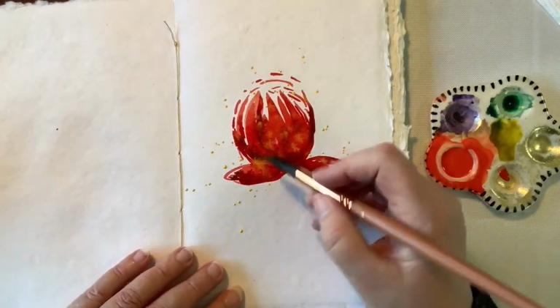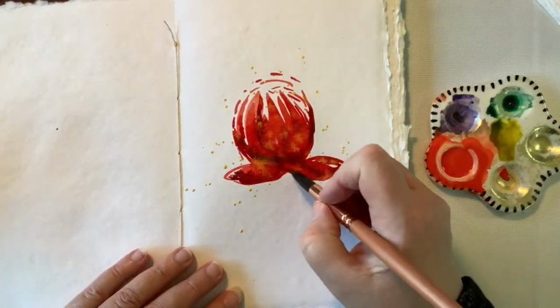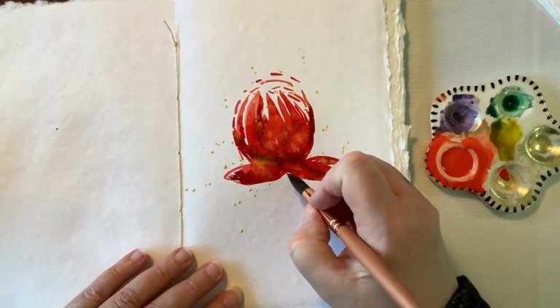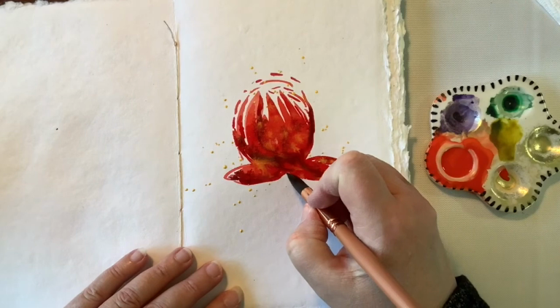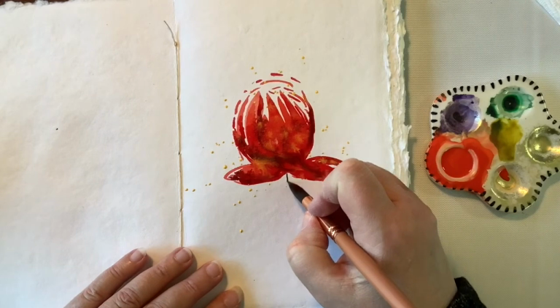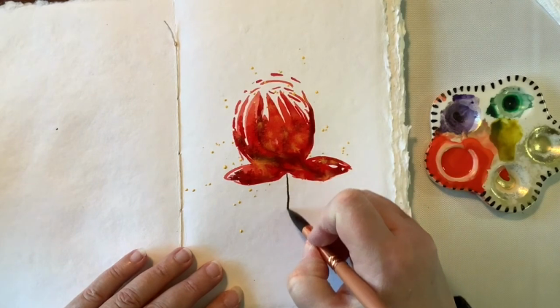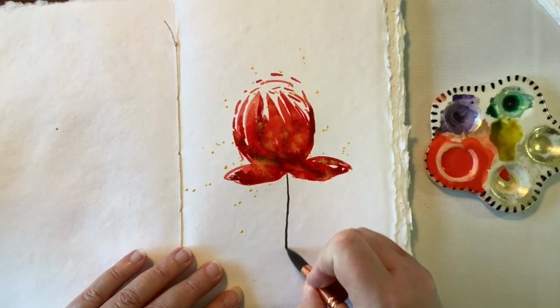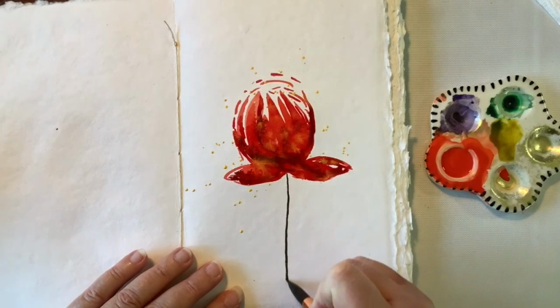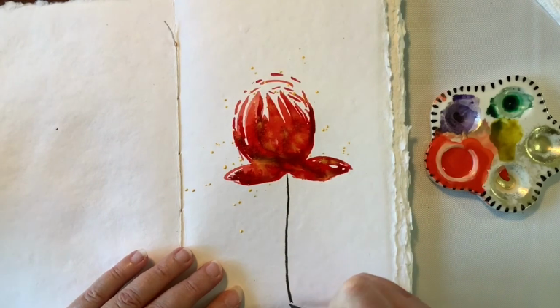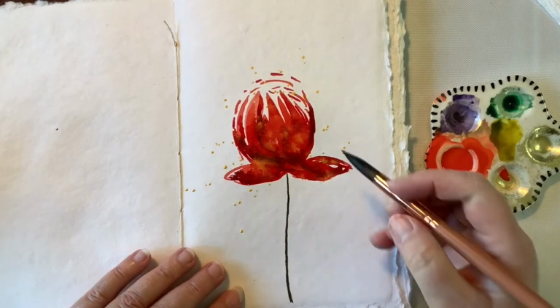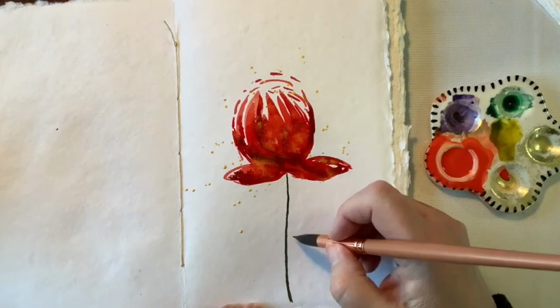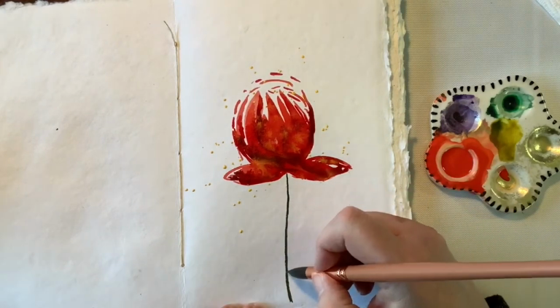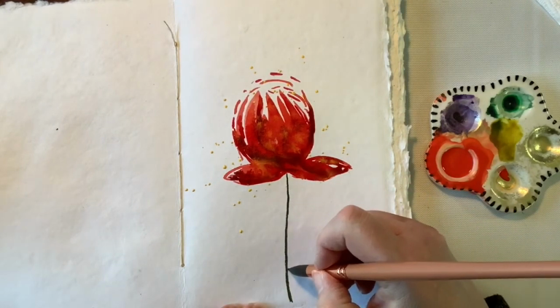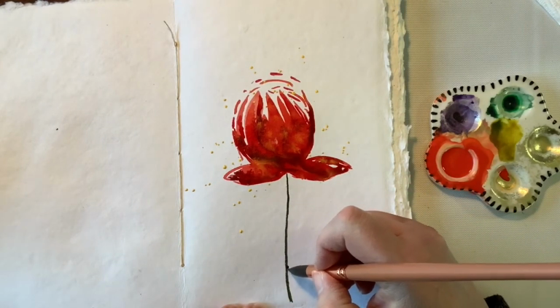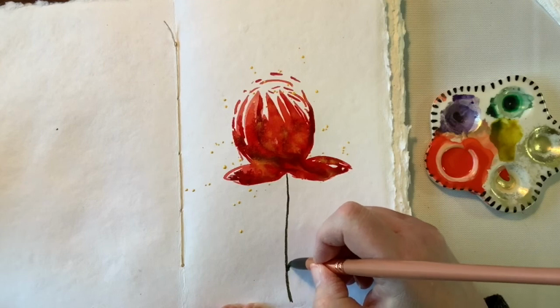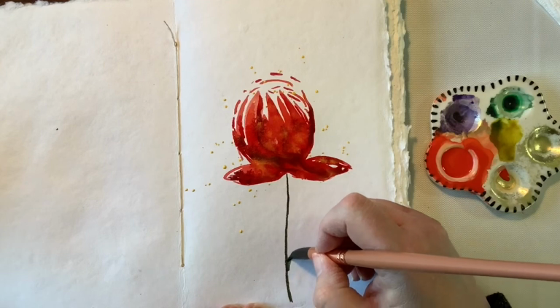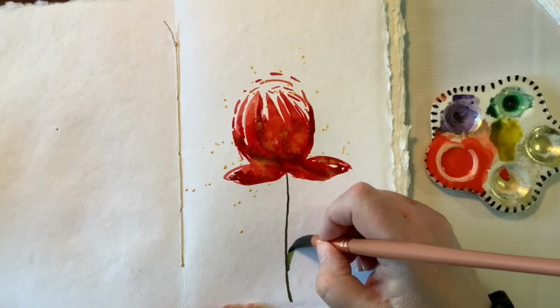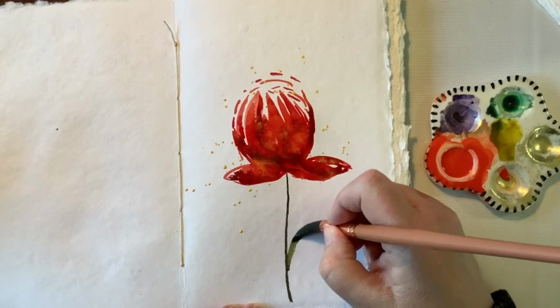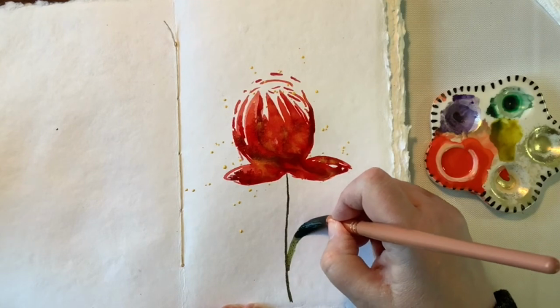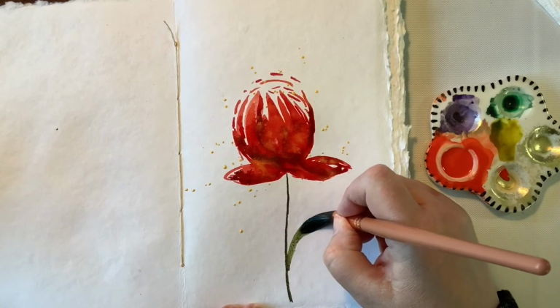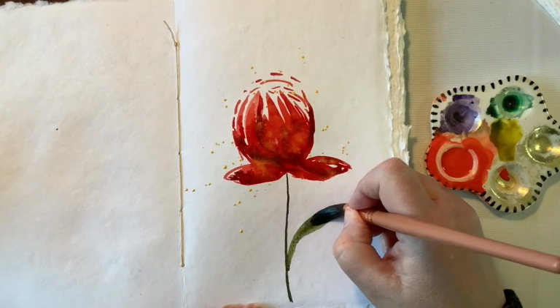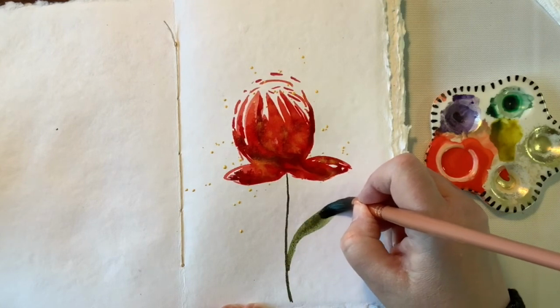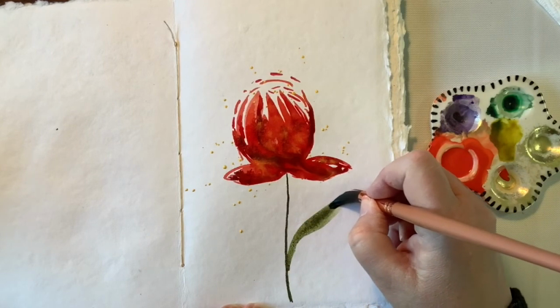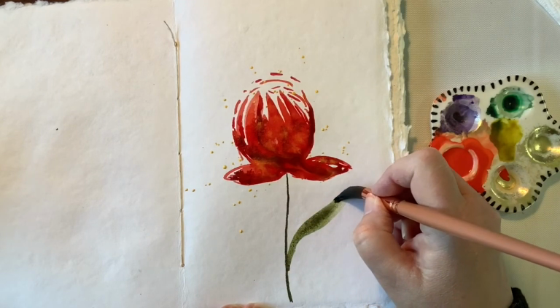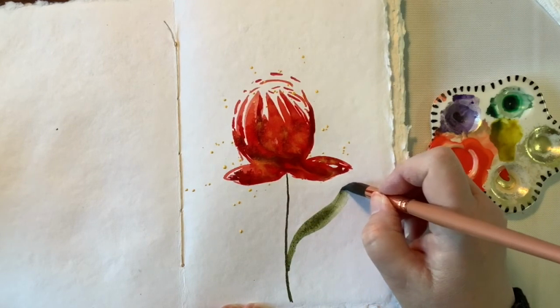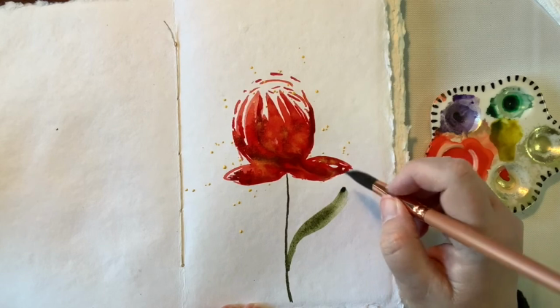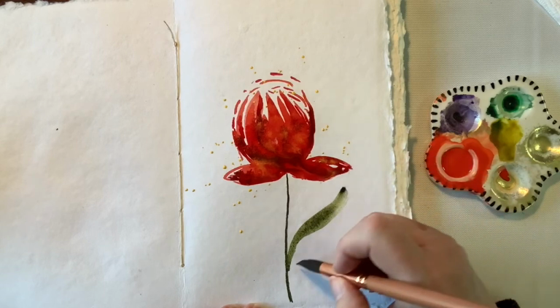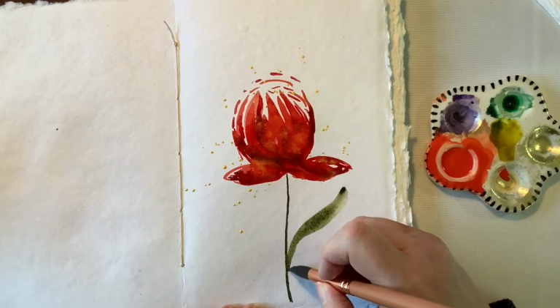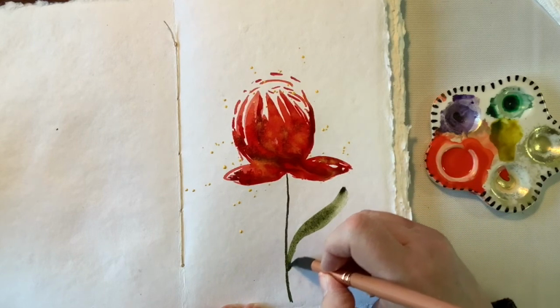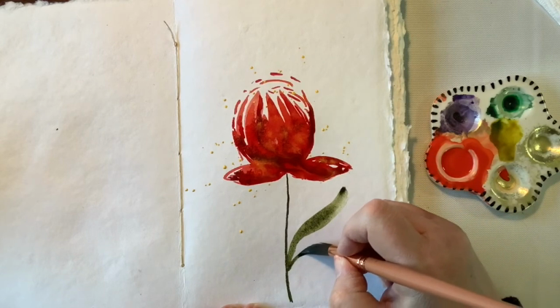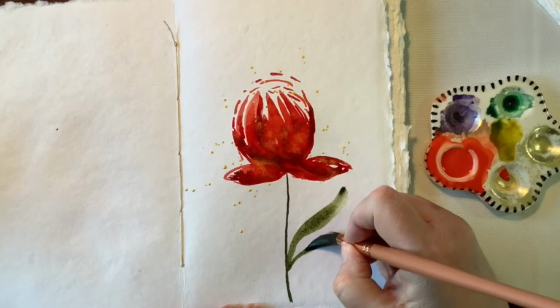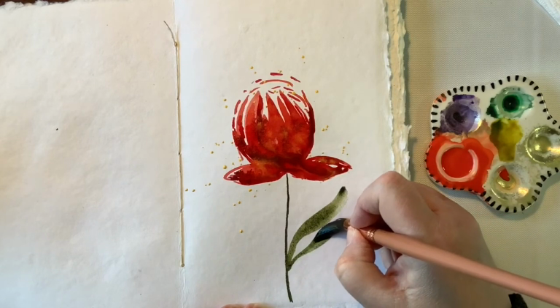Definitely one of my favorite favorite things to do with watercolor. So I'm going to go ahead and add the stem and the leaves, and I'll let you go back to the music.